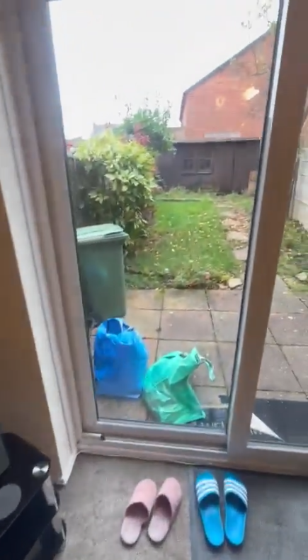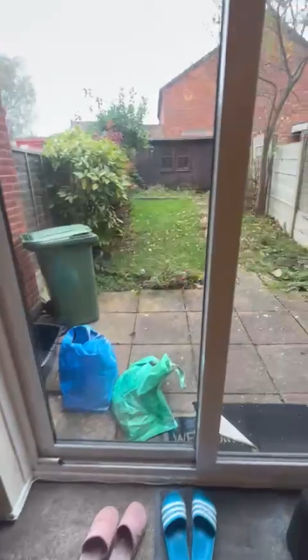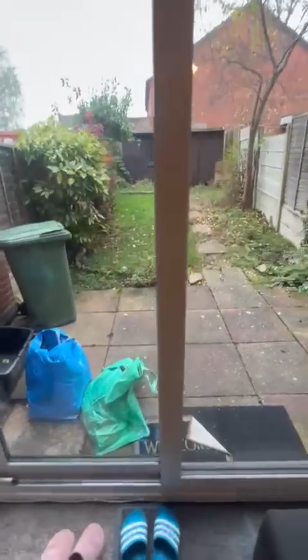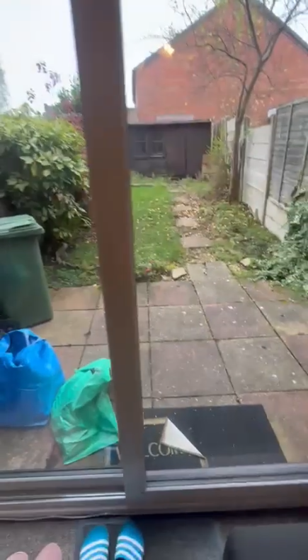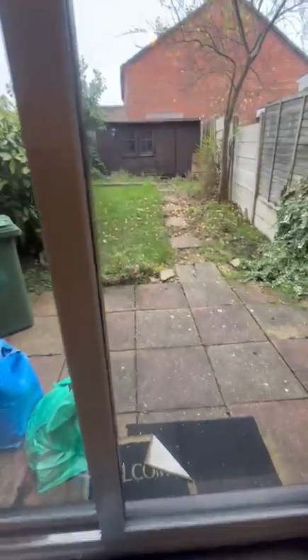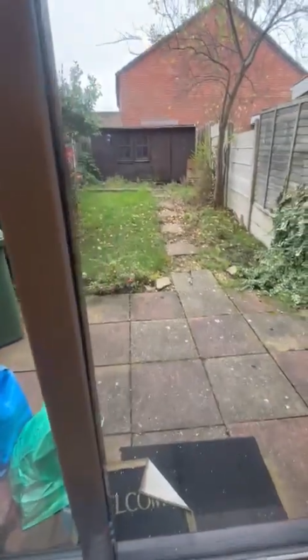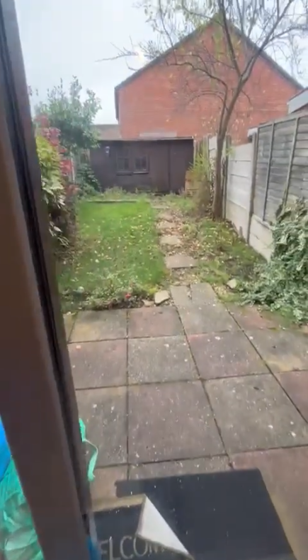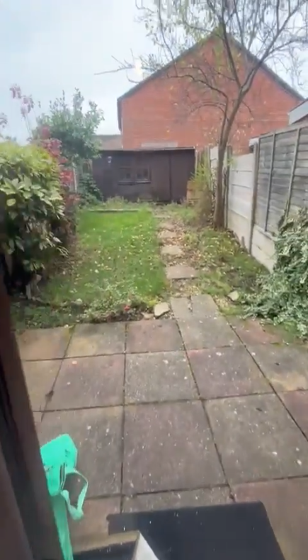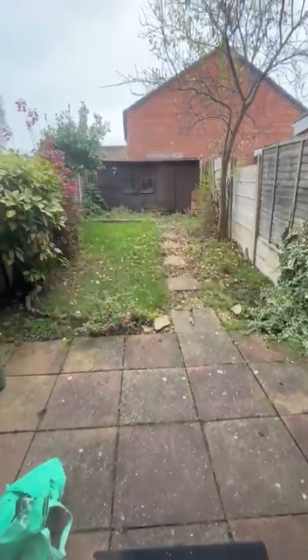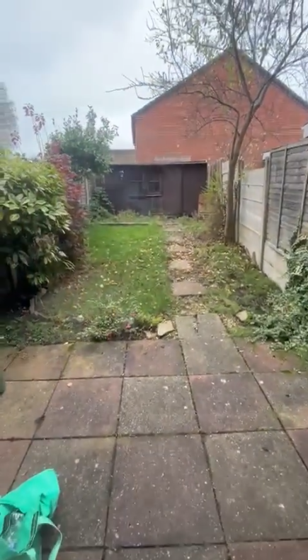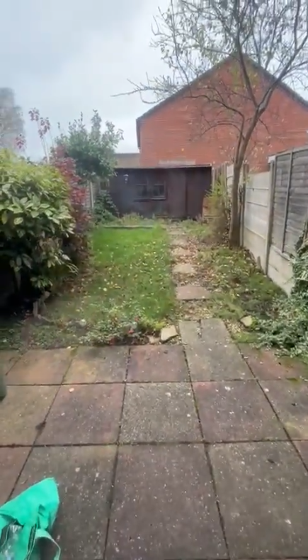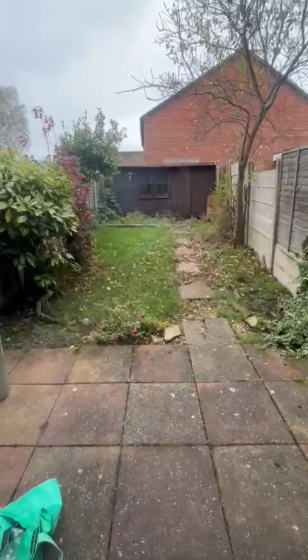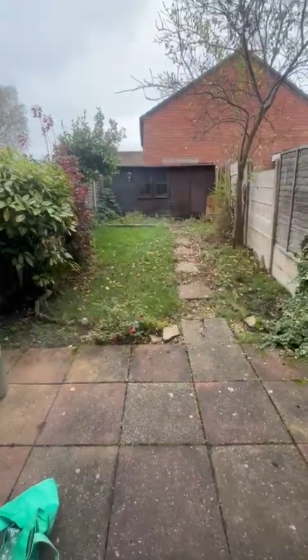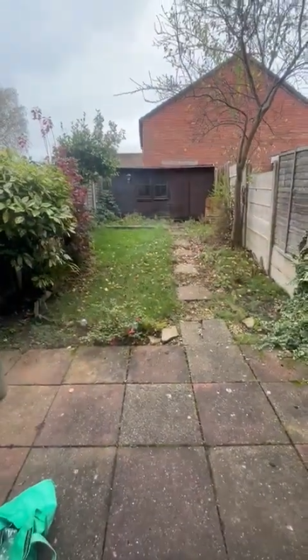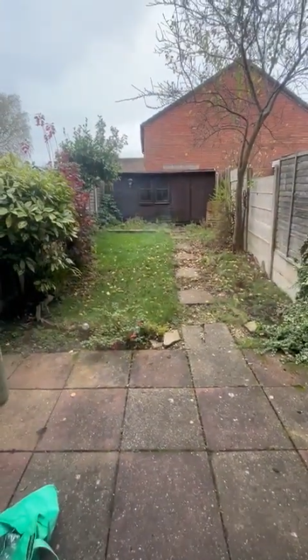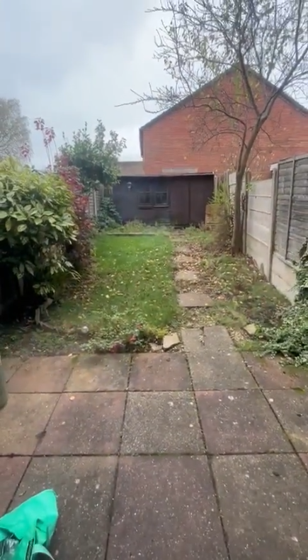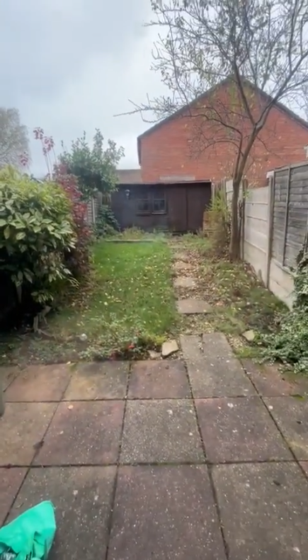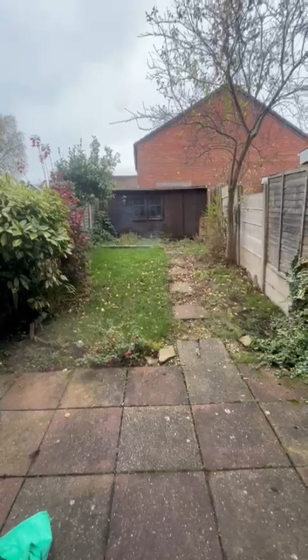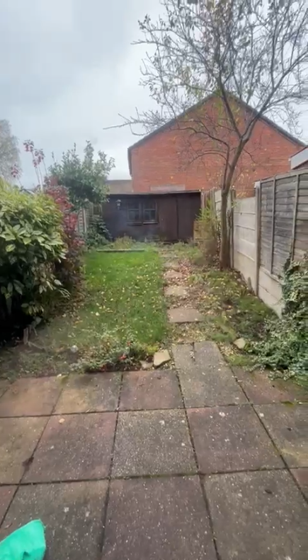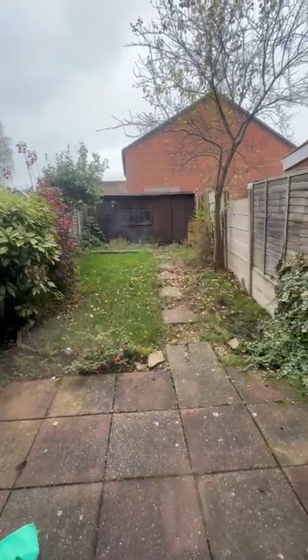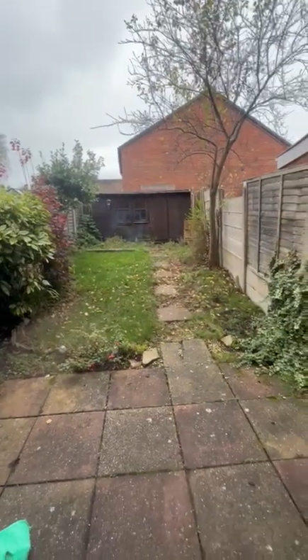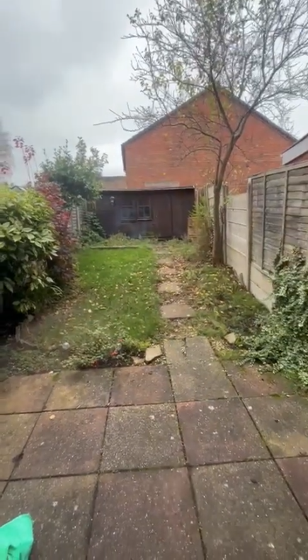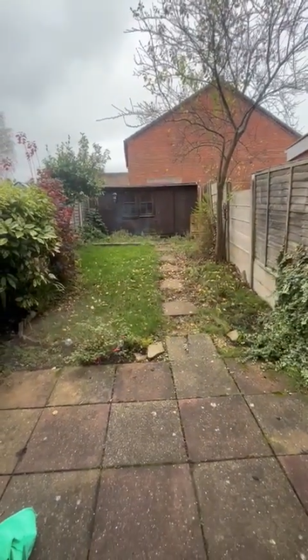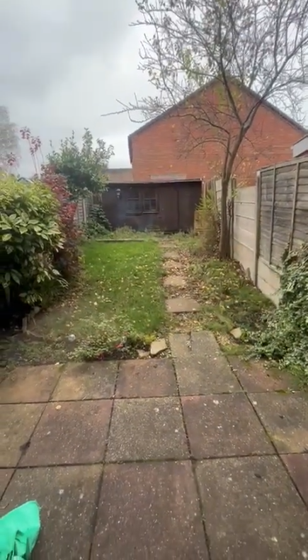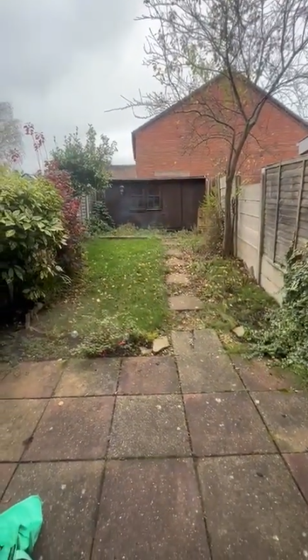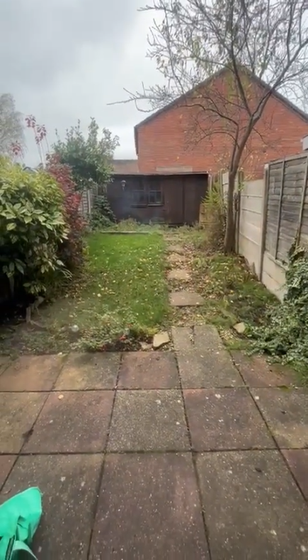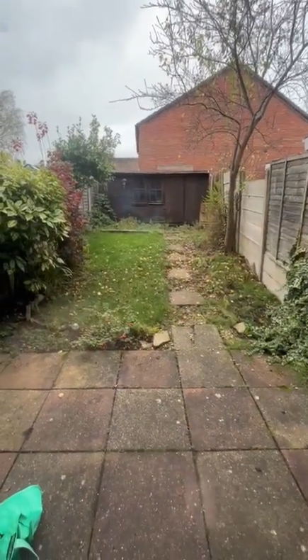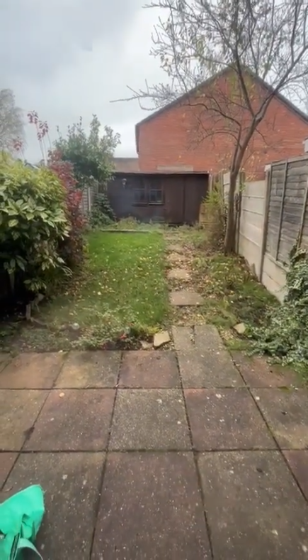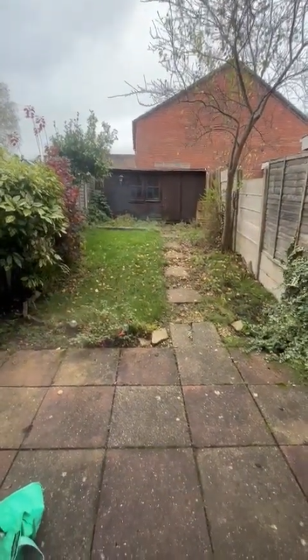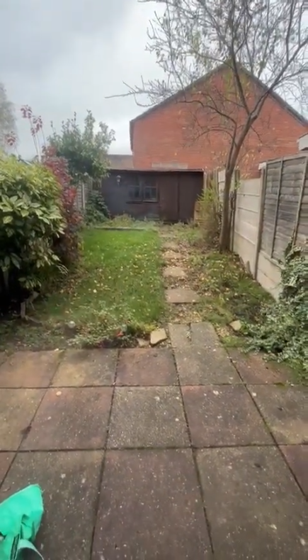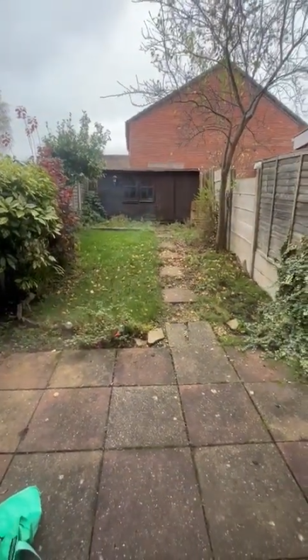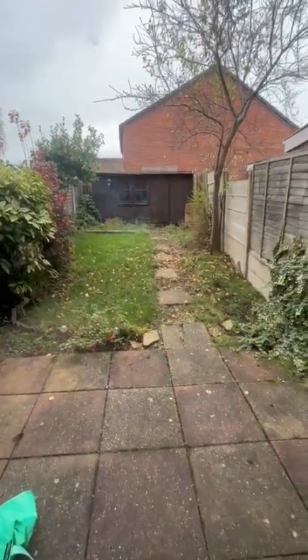There's a small rear garden with a patio area, a small lawn area, and a path leading to a large shed at the top of the garden. There's also a gate to the side as well.